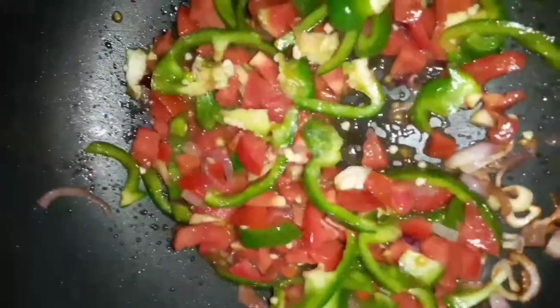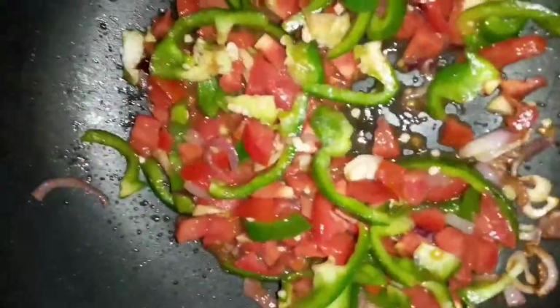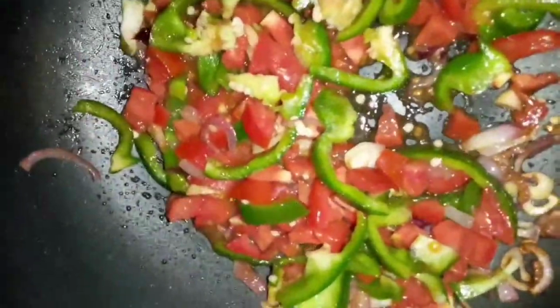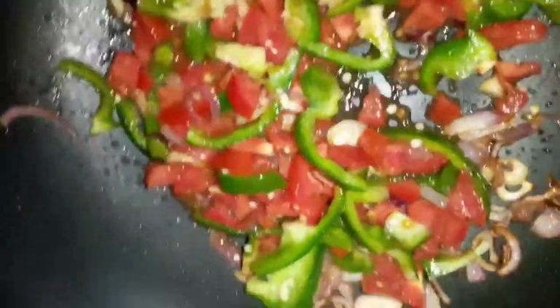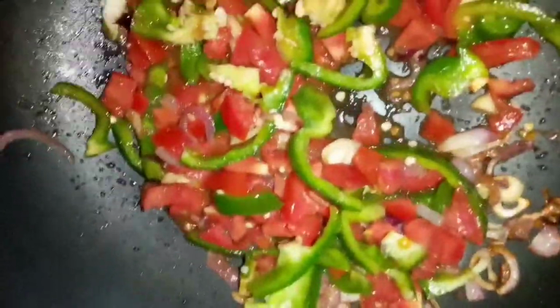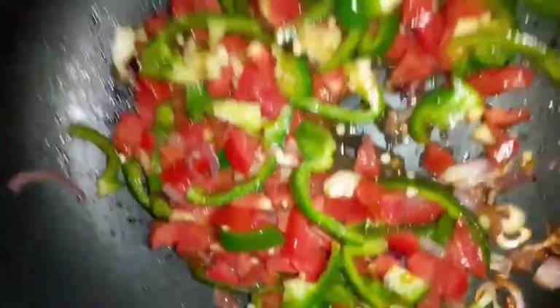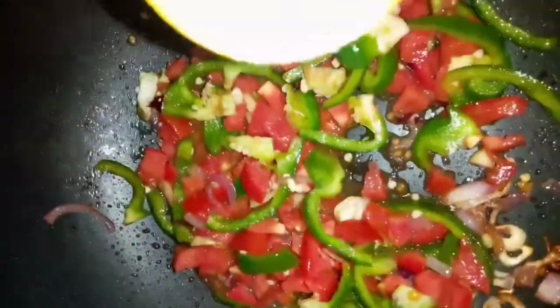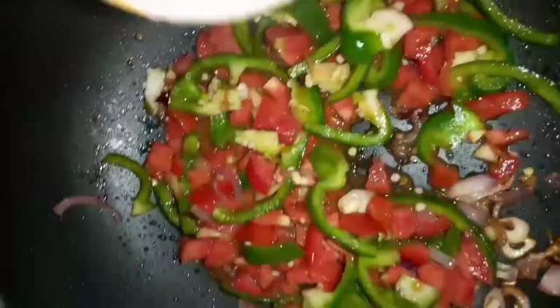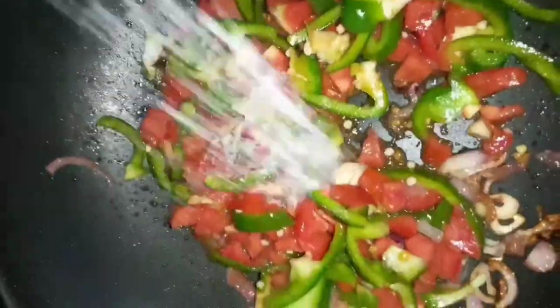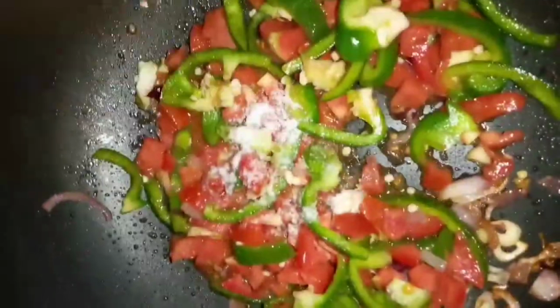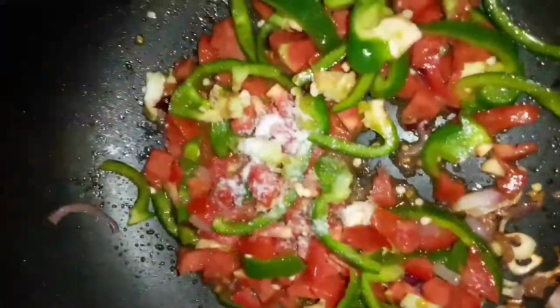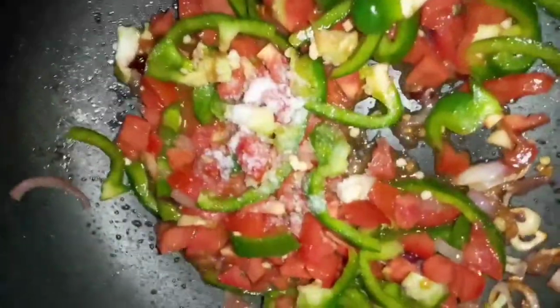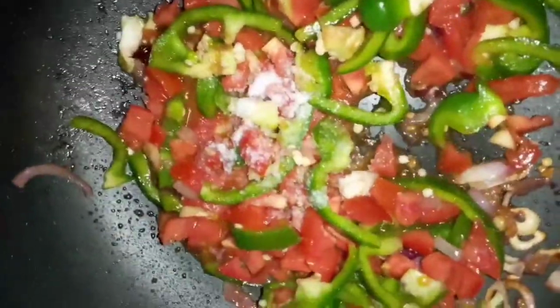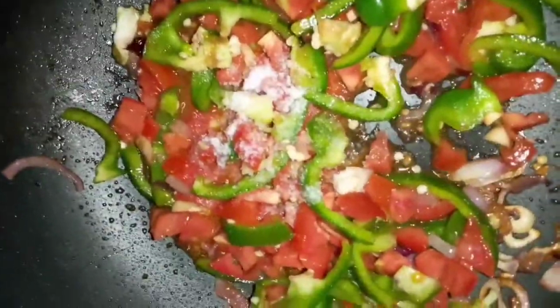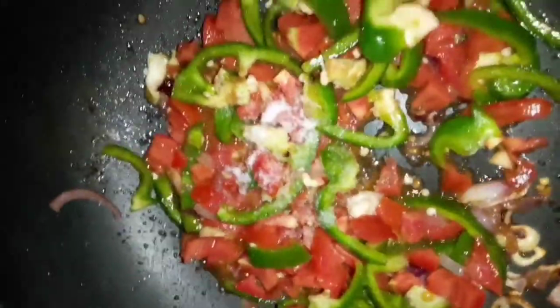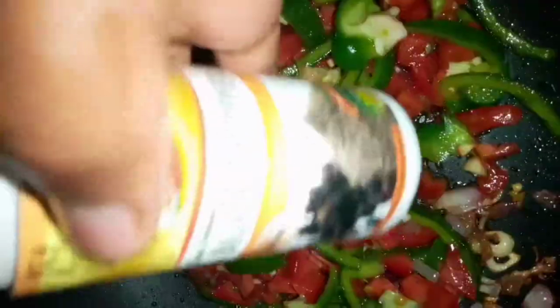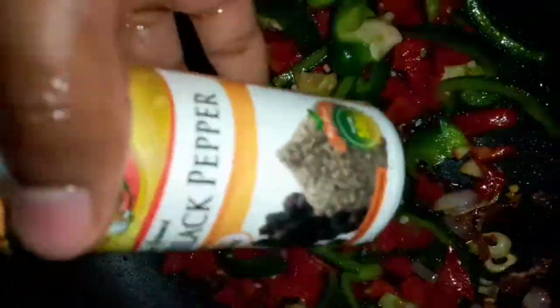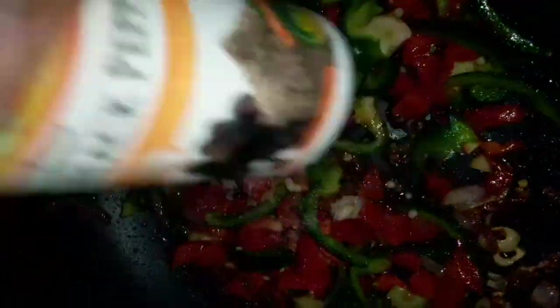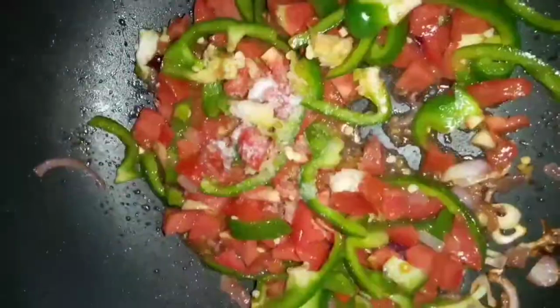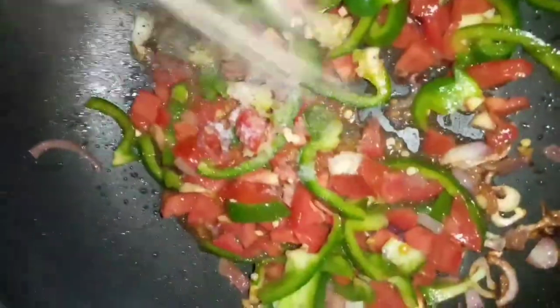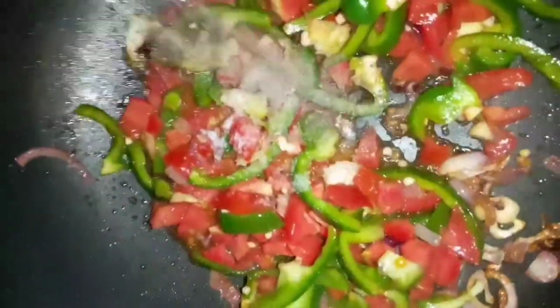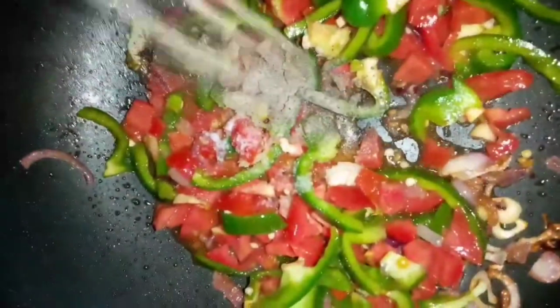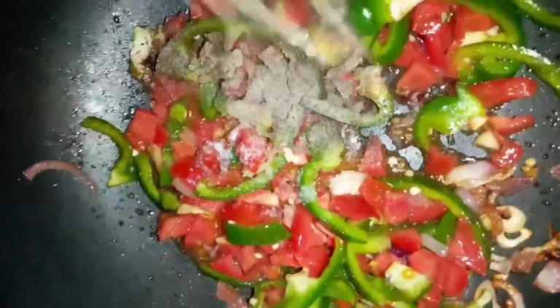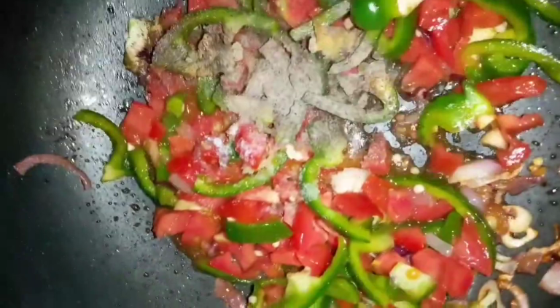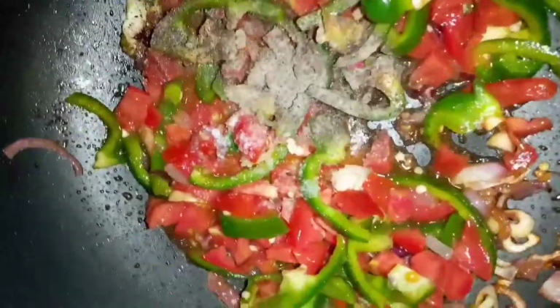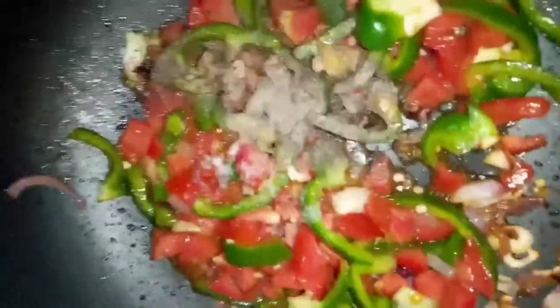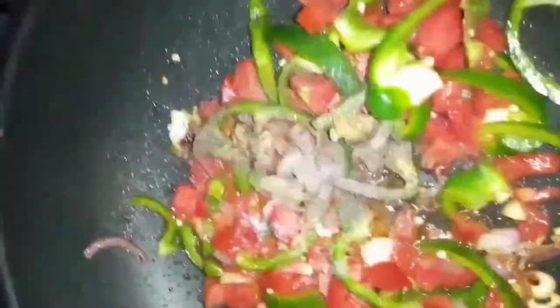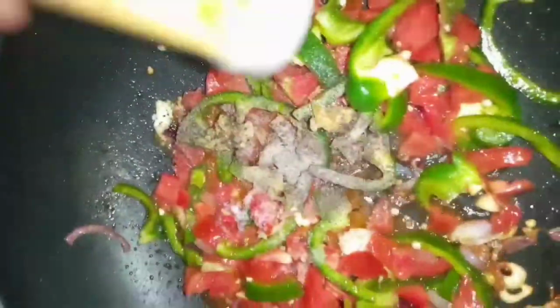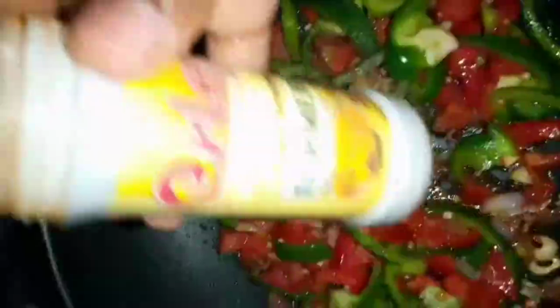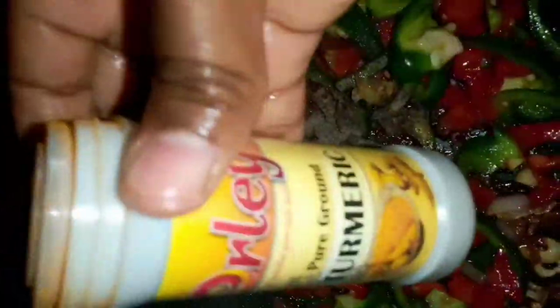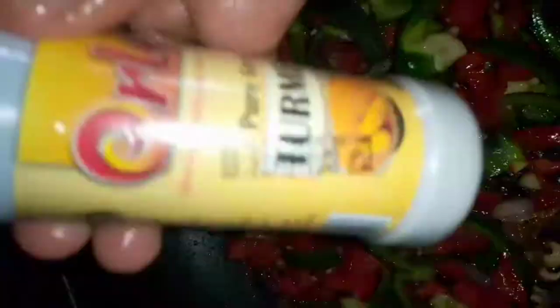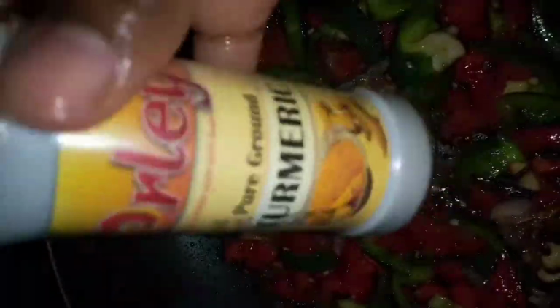At this point we're gonna add our seasoning — we're gonna put some salt, some black pepper (I love my black pepper), and we're gonna add some turmeric.